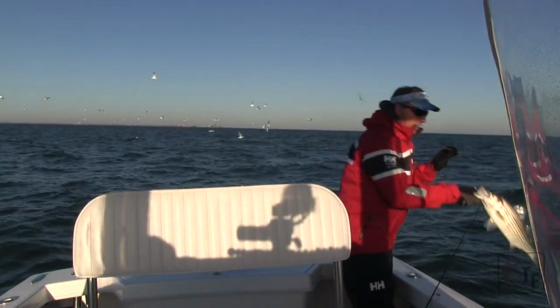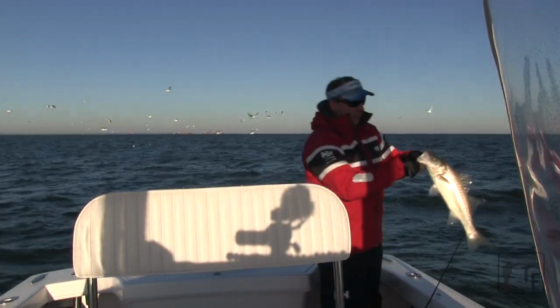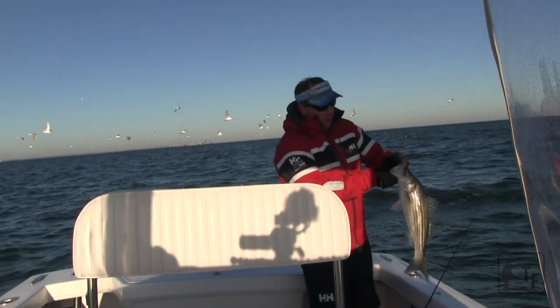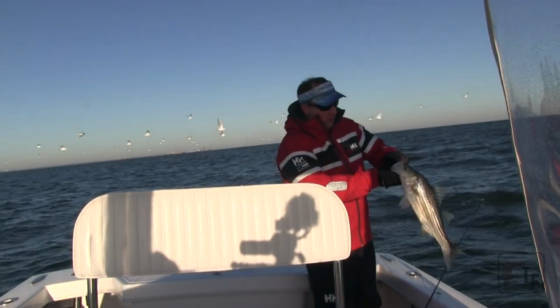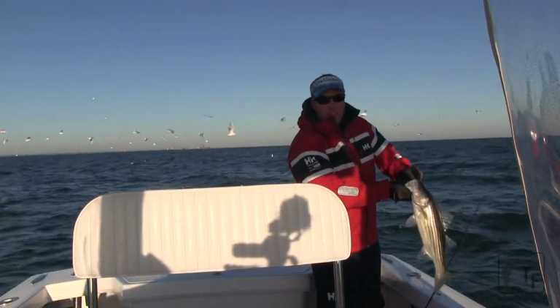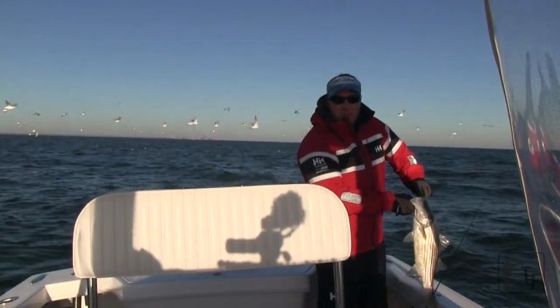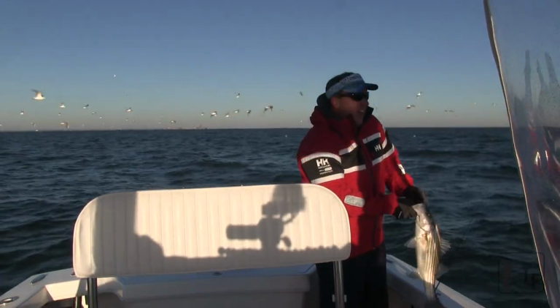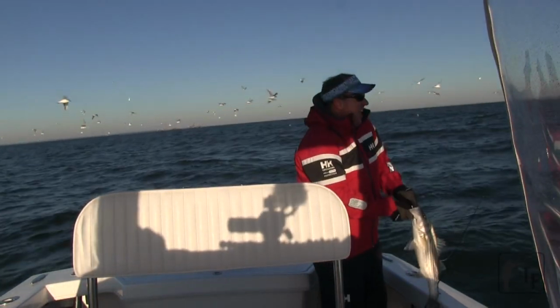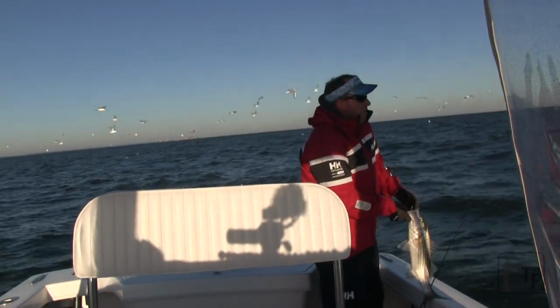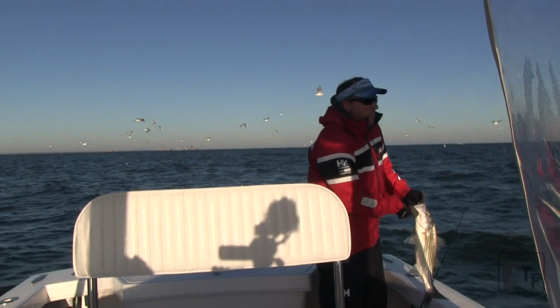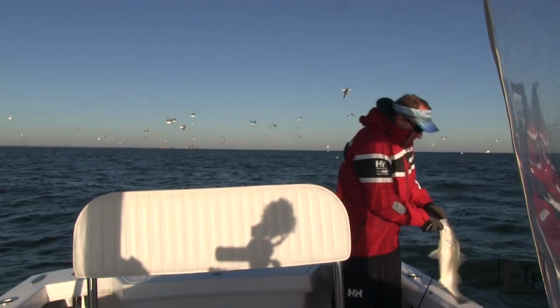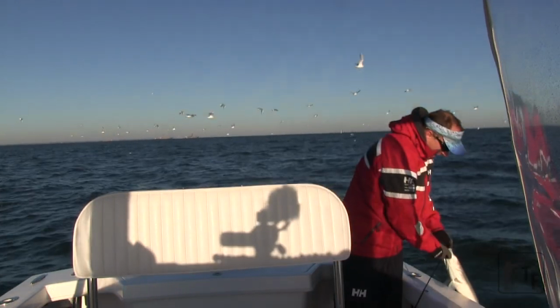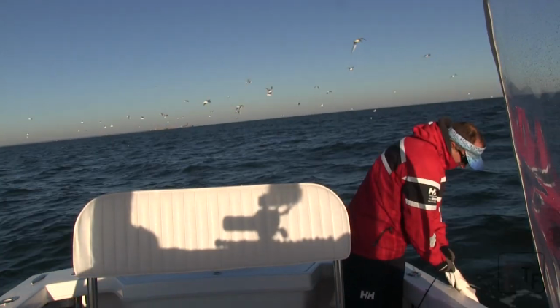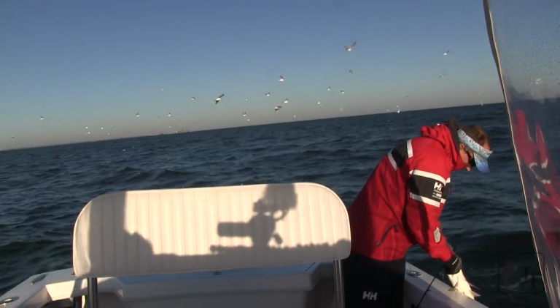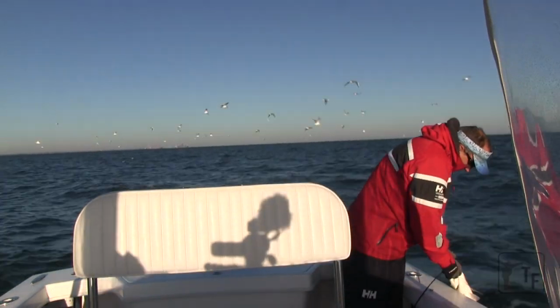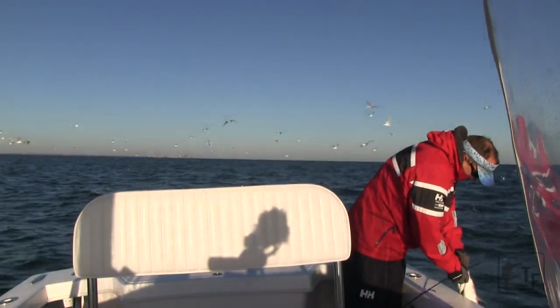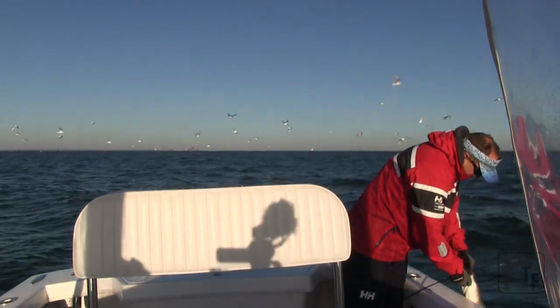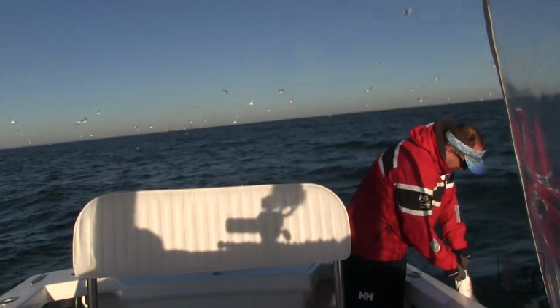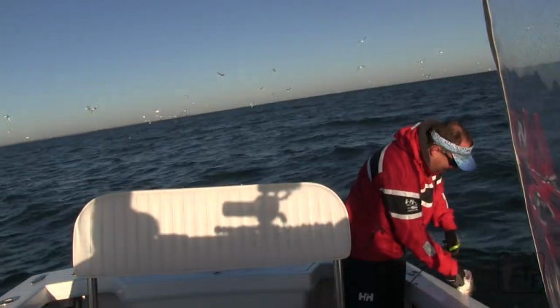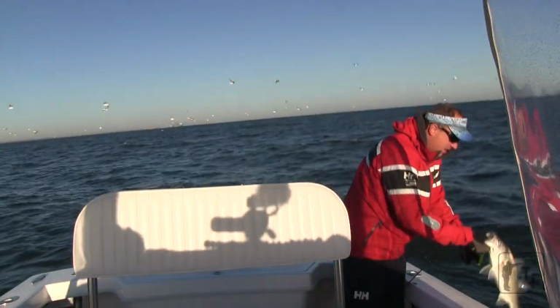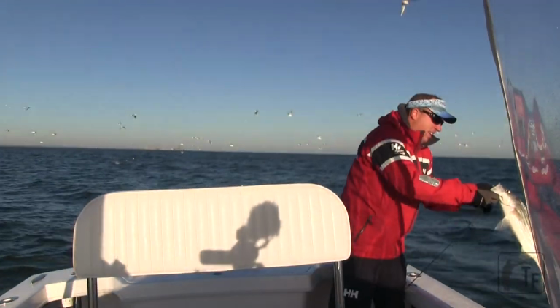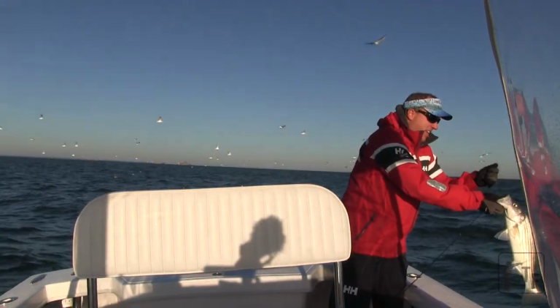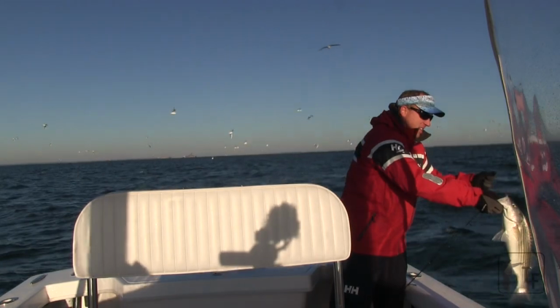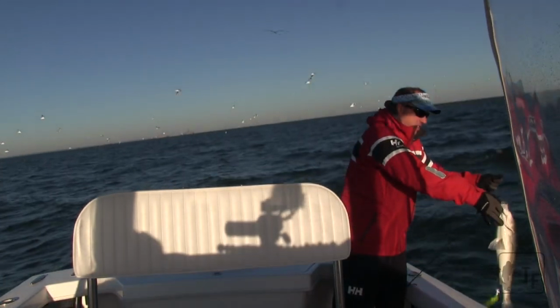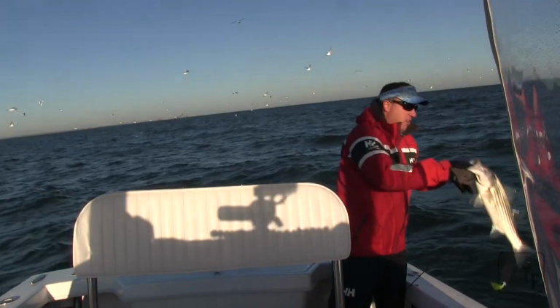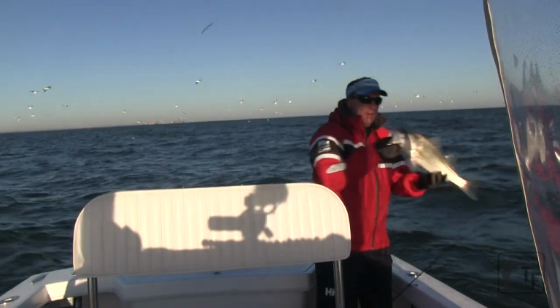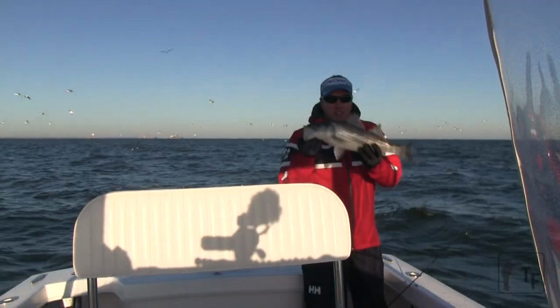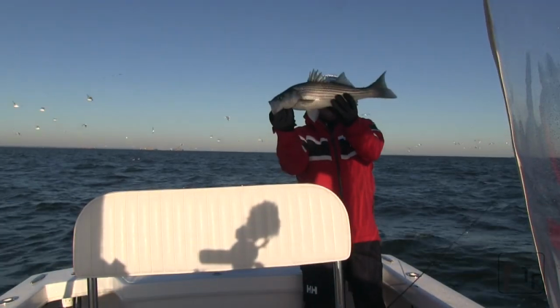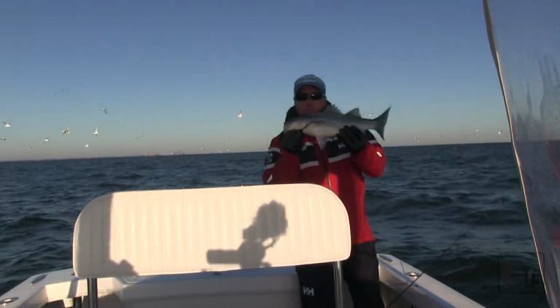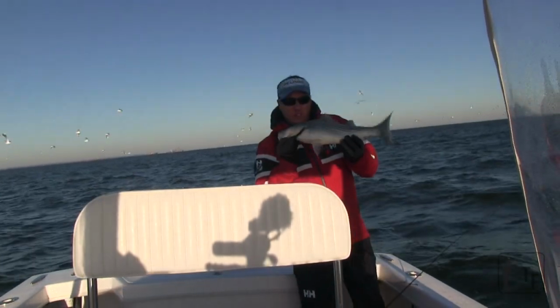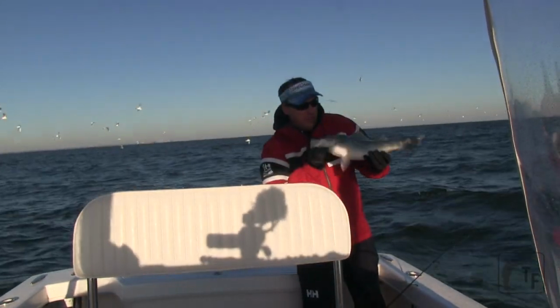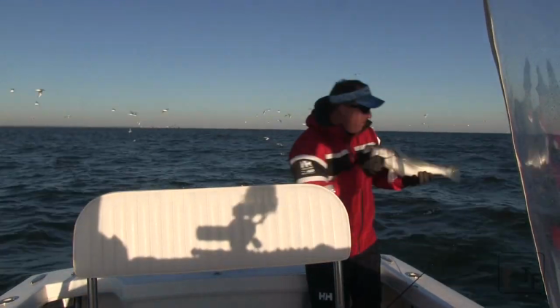Now look, in the fall, this is by no means a trophy, but fish have been tough to come by lately. Any time I'm getting up into the keeper range makes me happy.